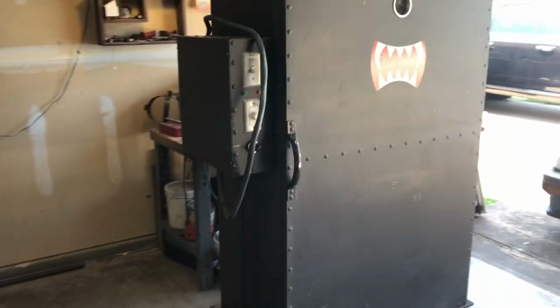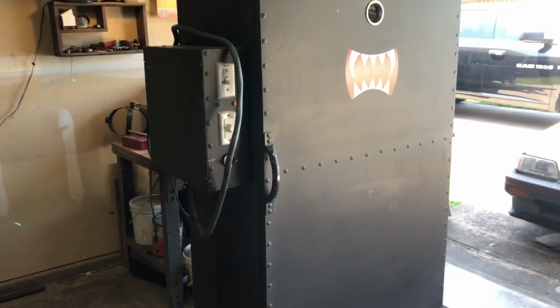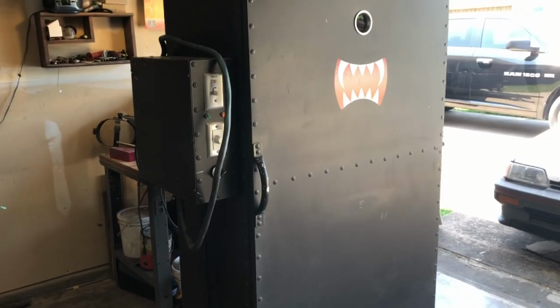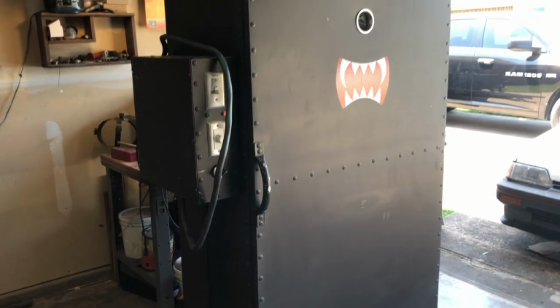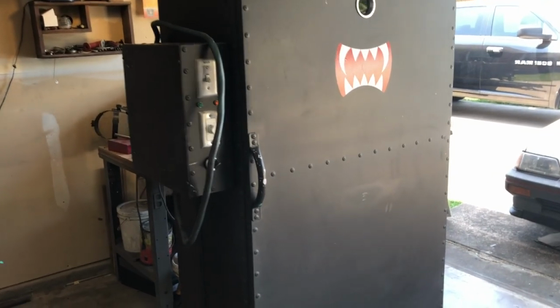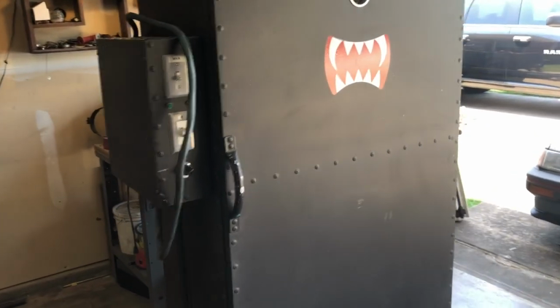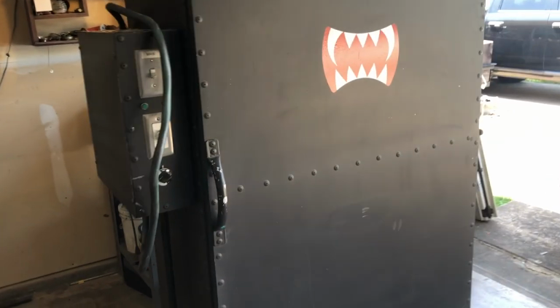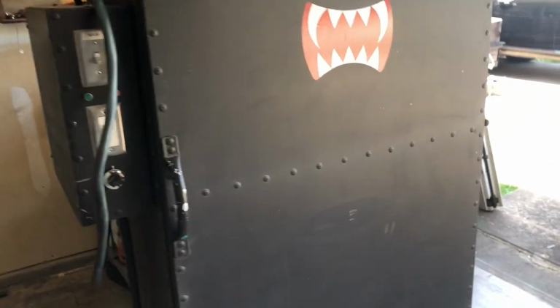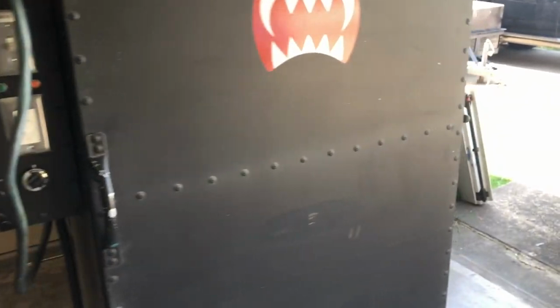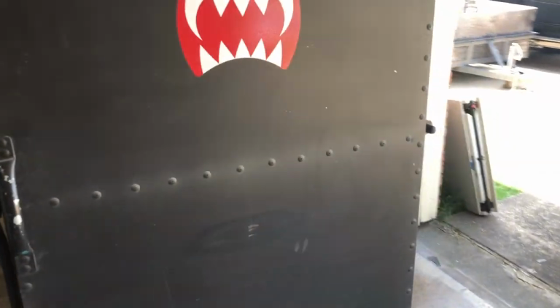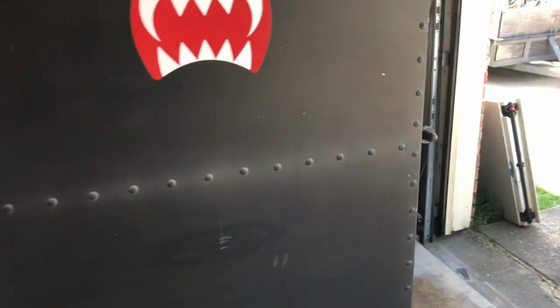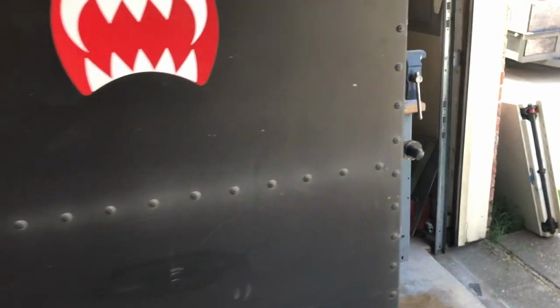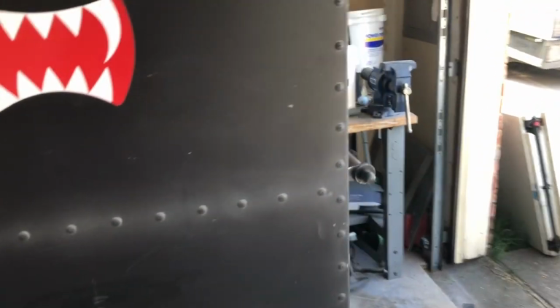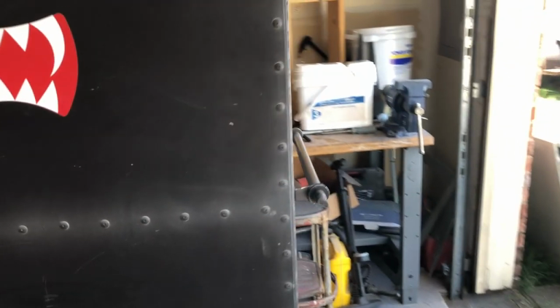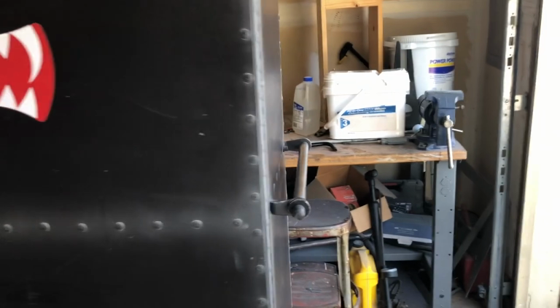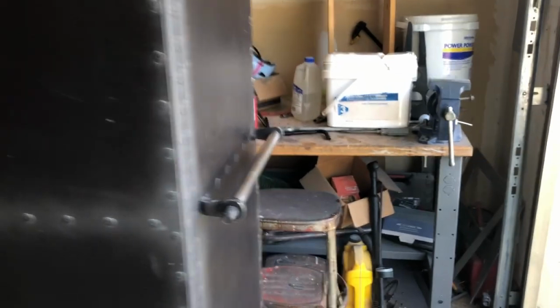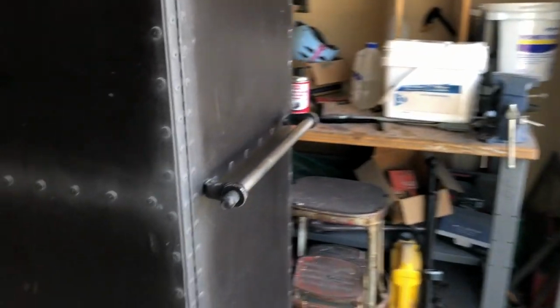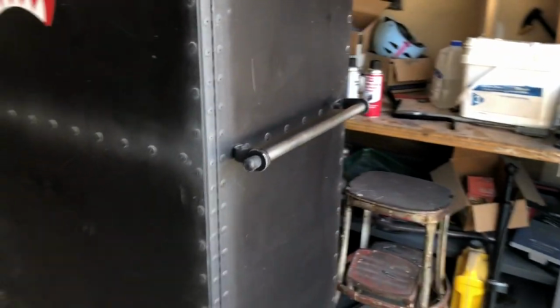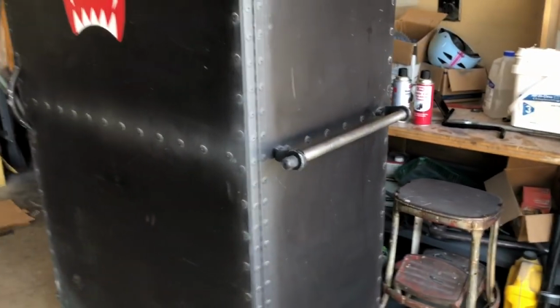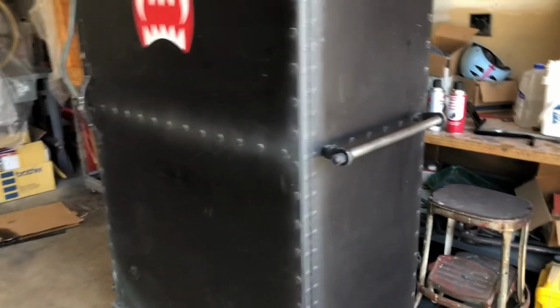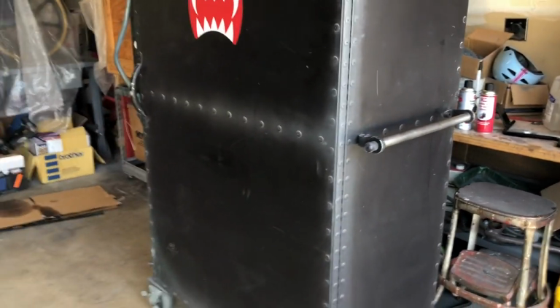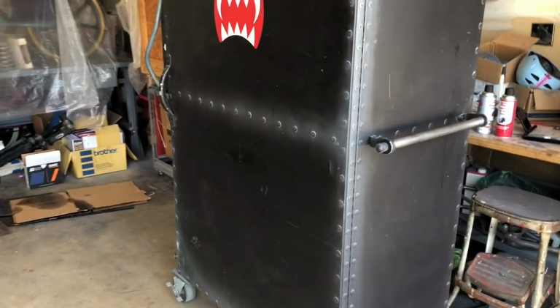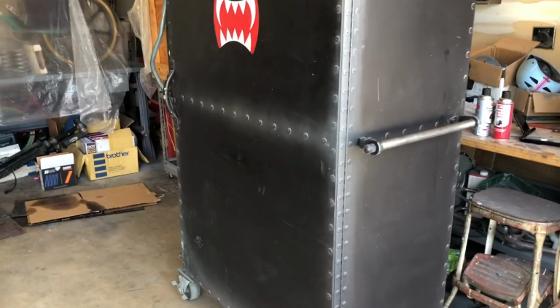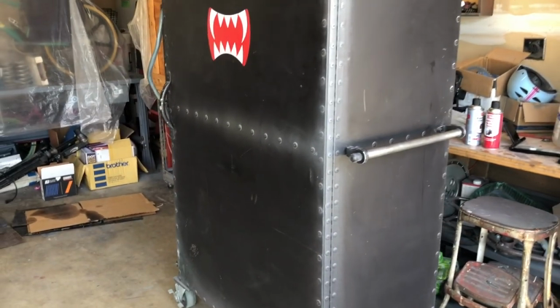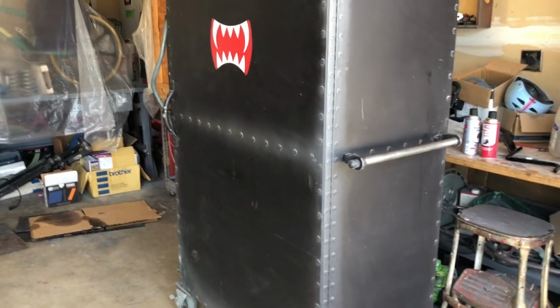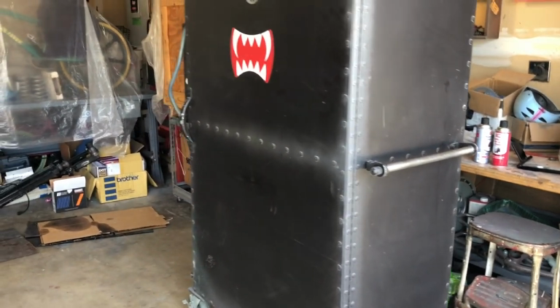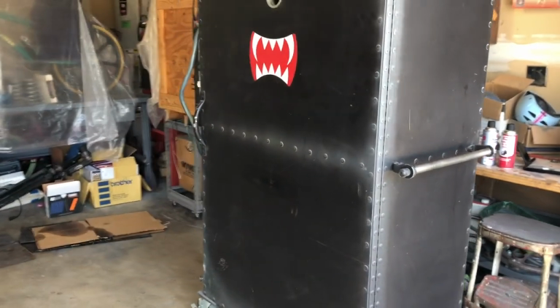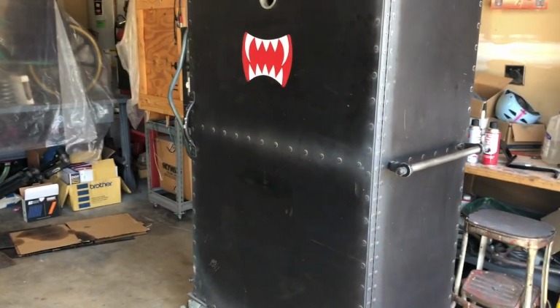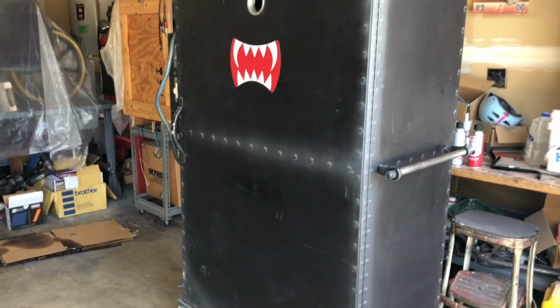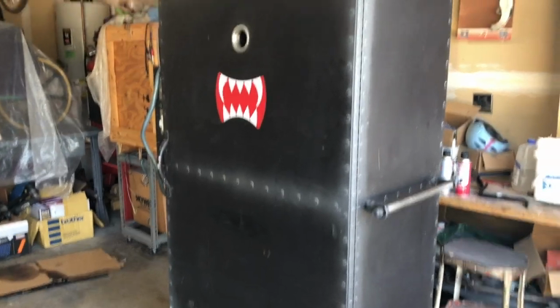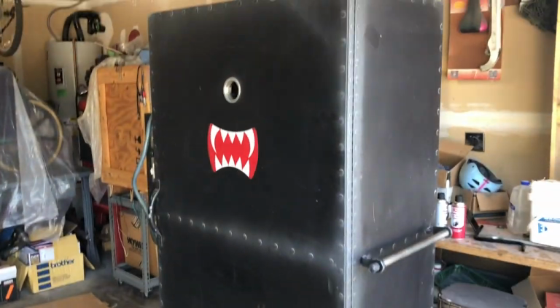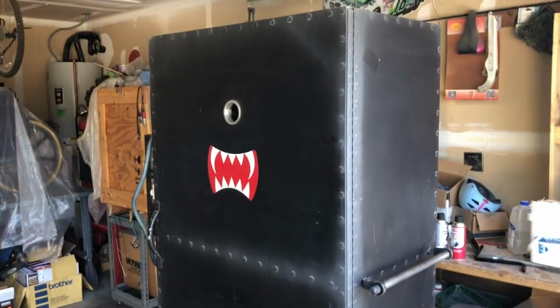He basically took an existing oven — like a household oven — and took all of its innards and electronics out, and then put it into this oven.